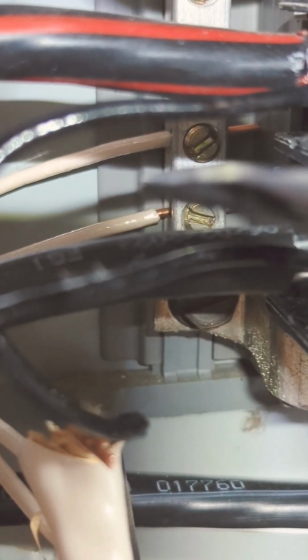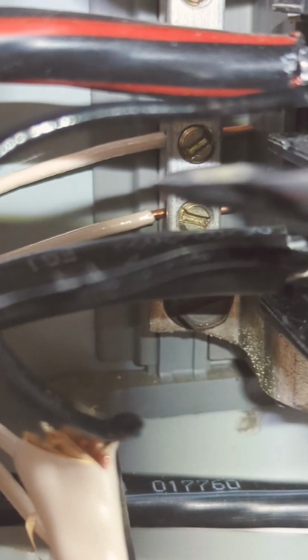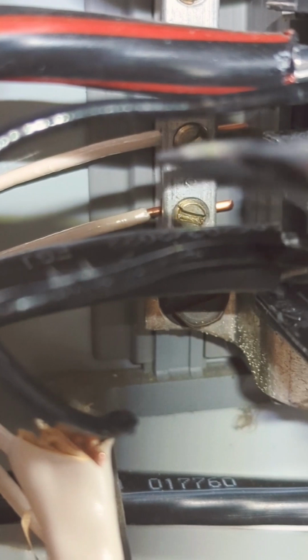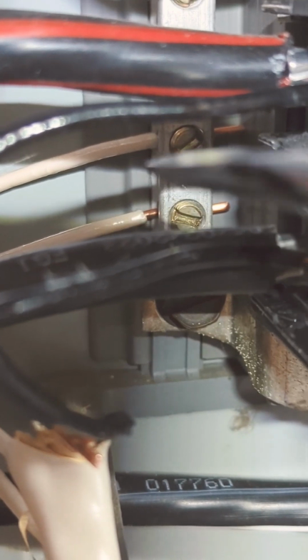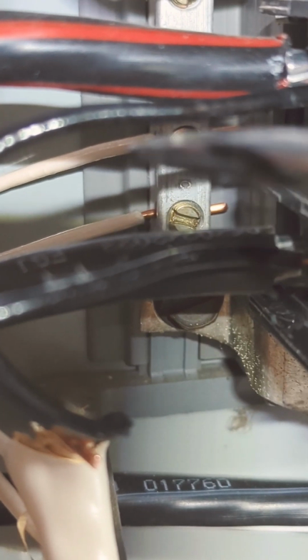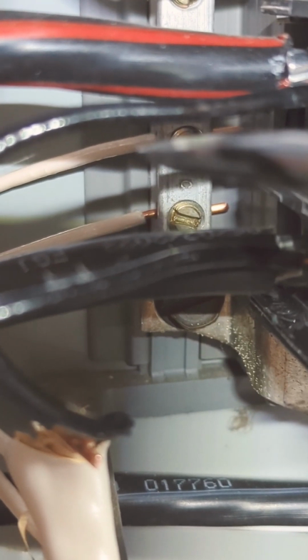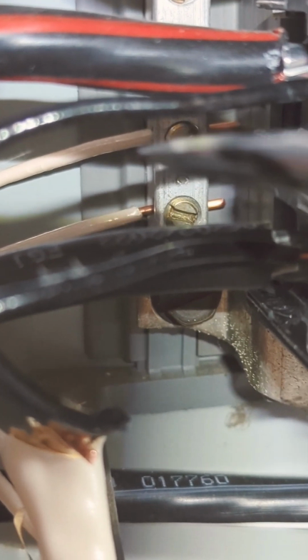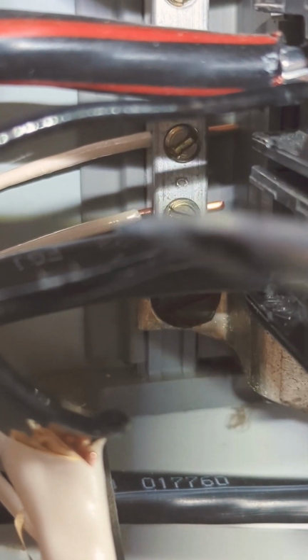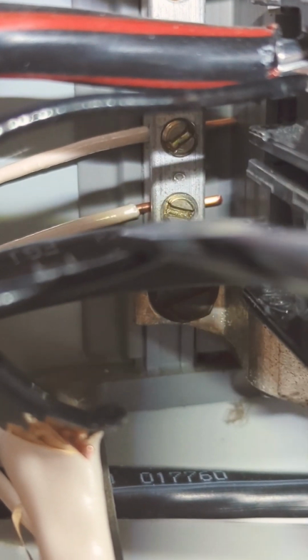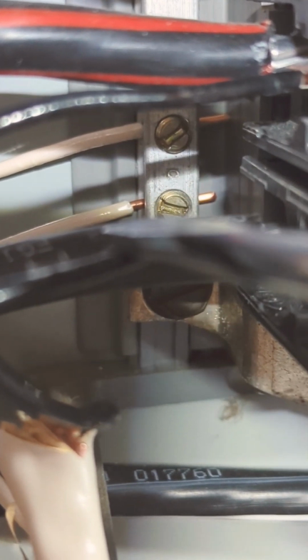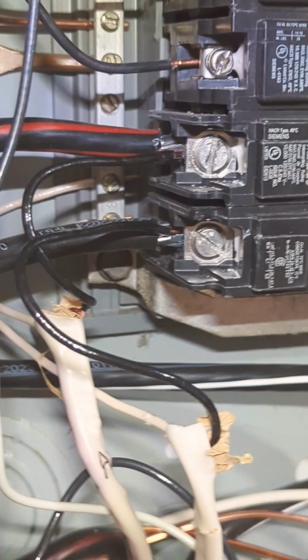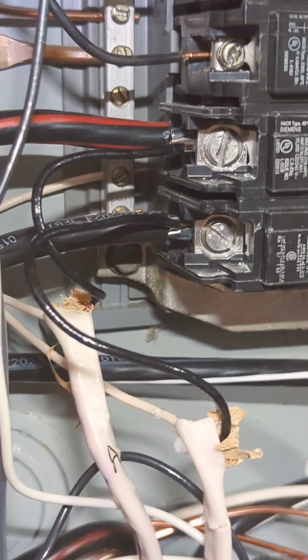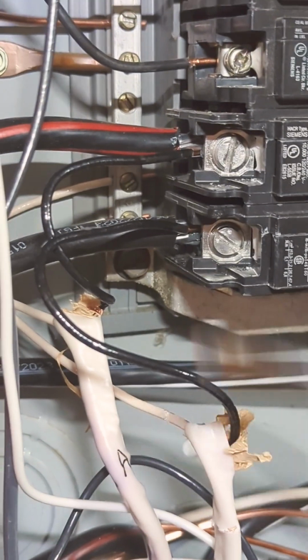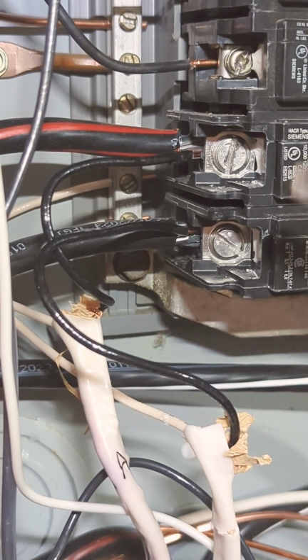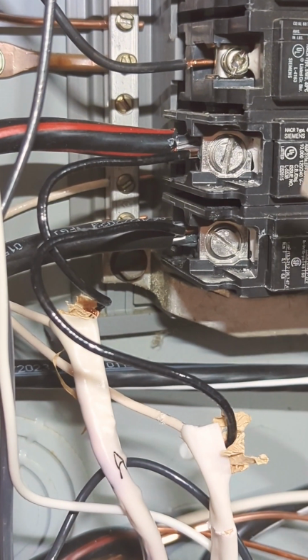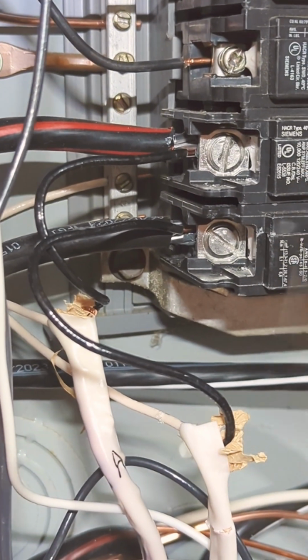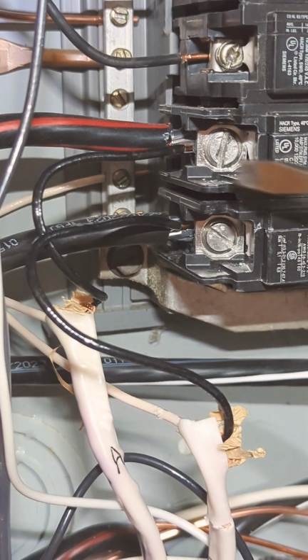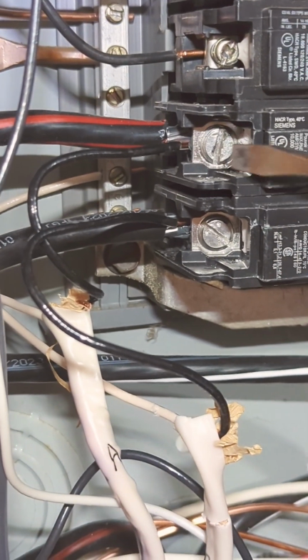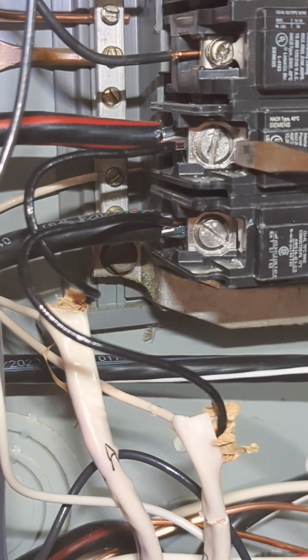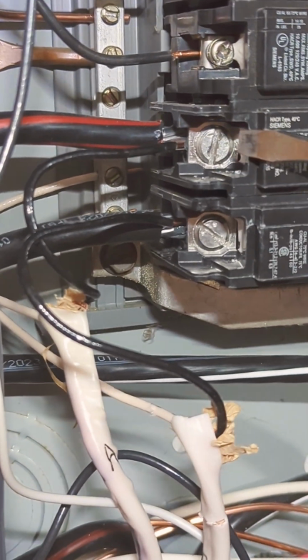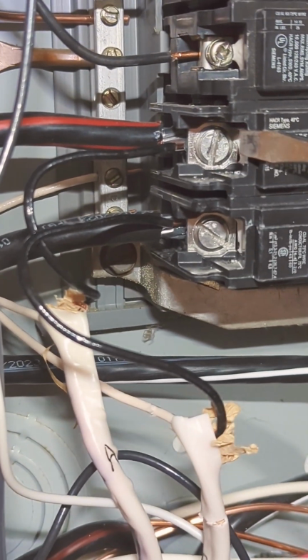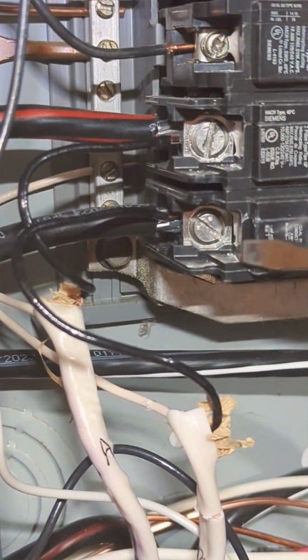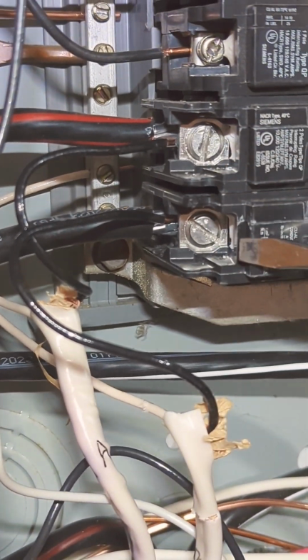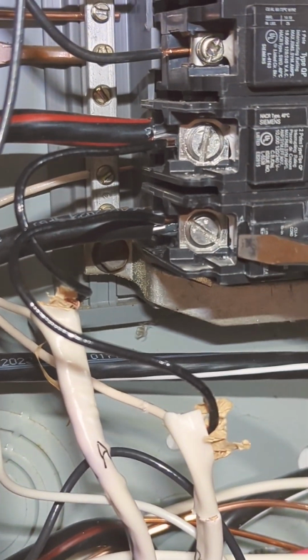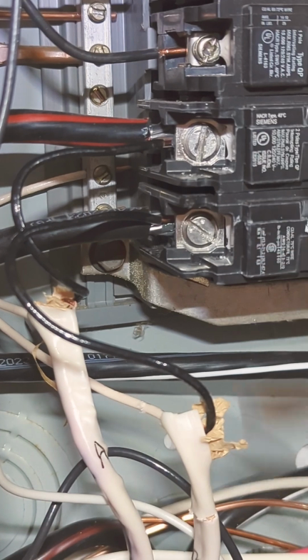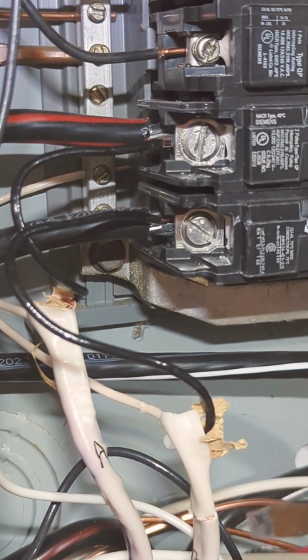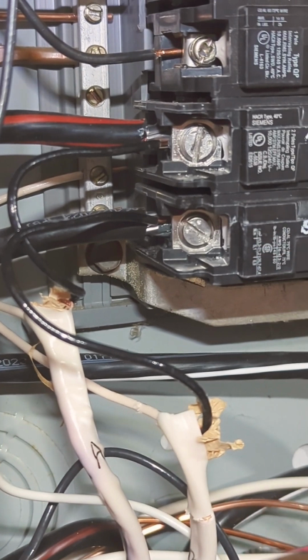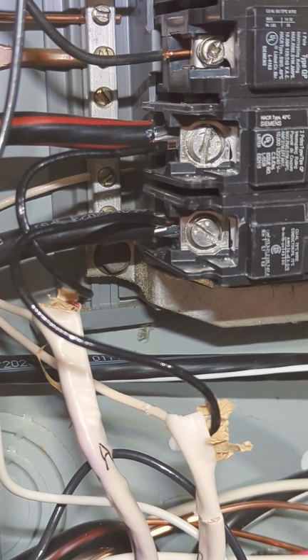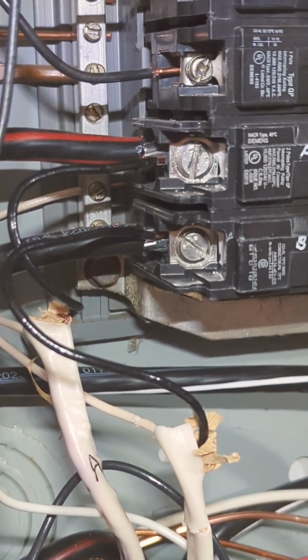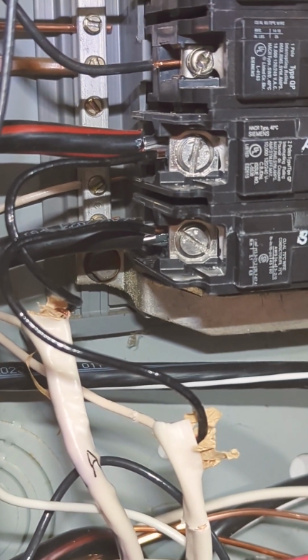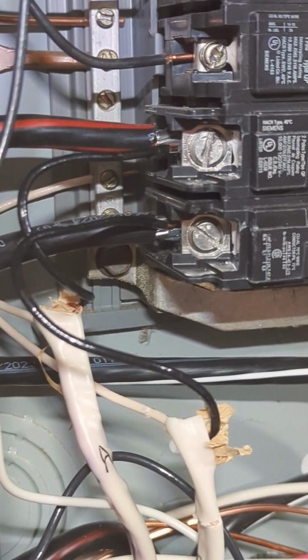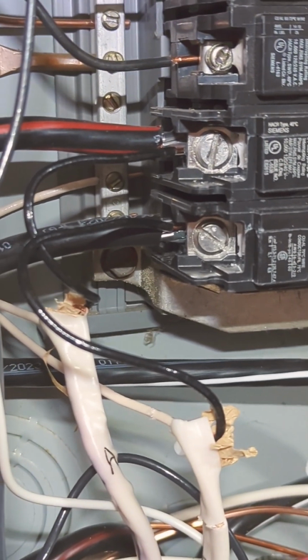Go ahead and connect your white wires, your neutral wires, to the bus bar here. I've already connected it here and here. Then you're going to need to give power to your meter — I did A here and B here. Not that it totally matters; they just need to get some power.